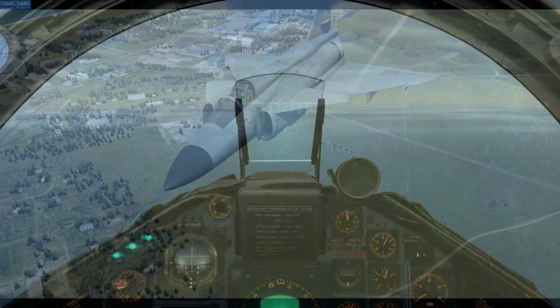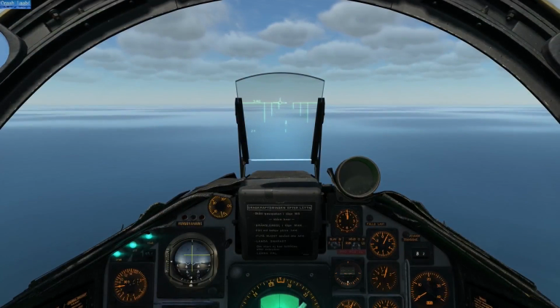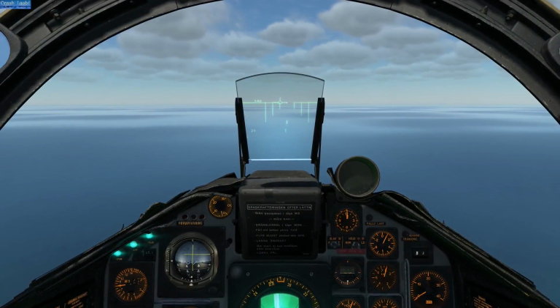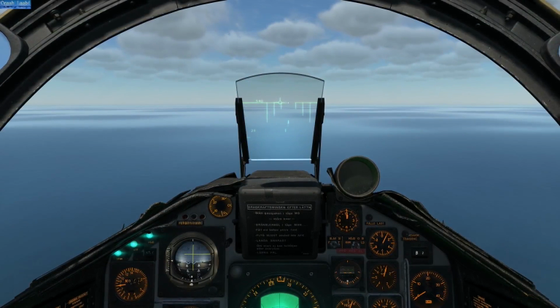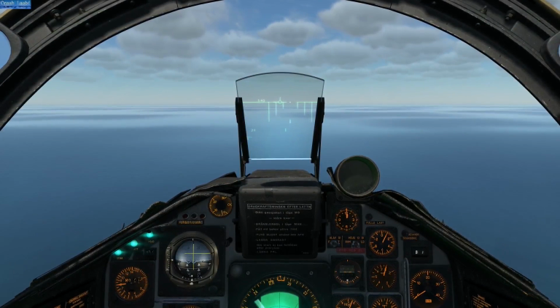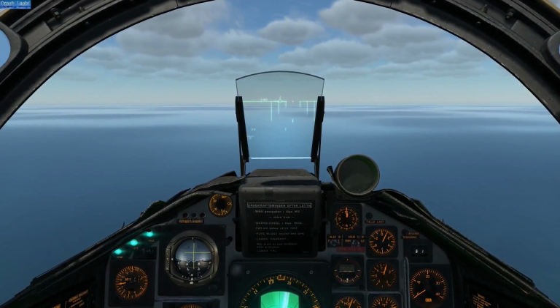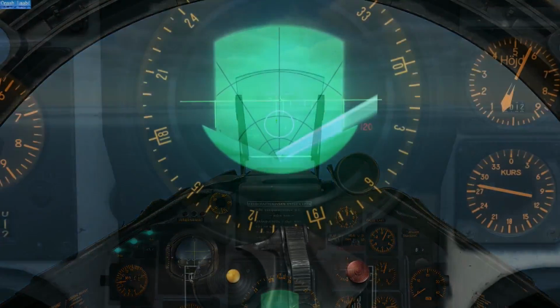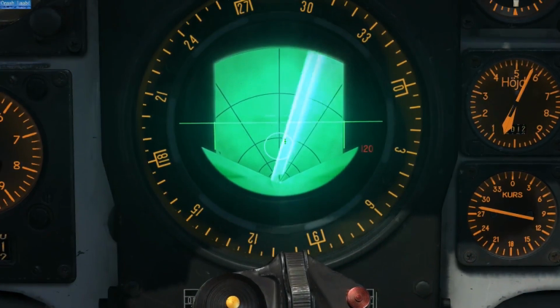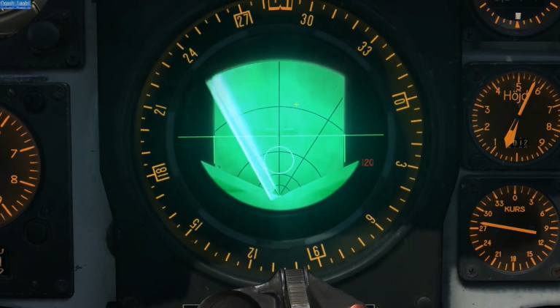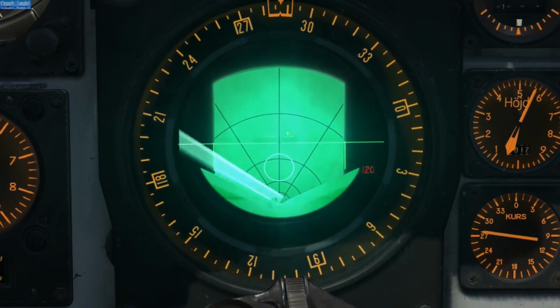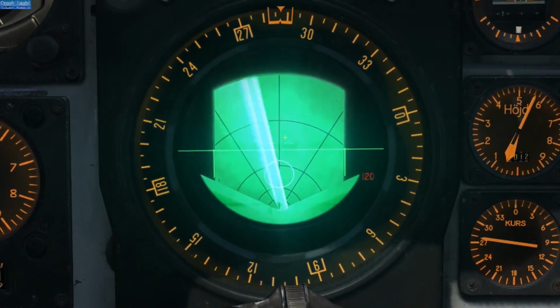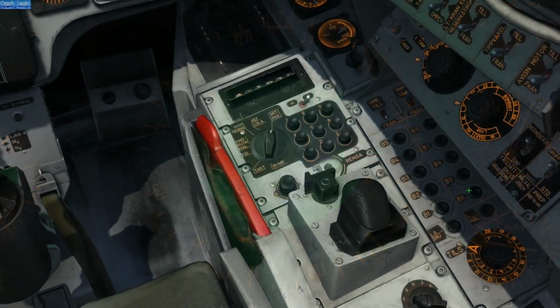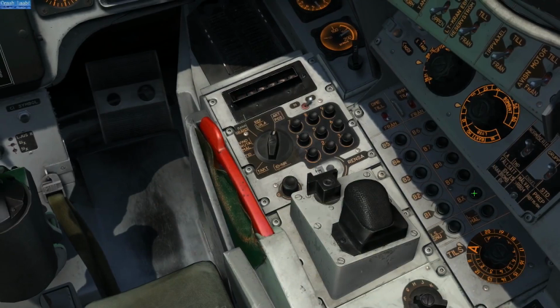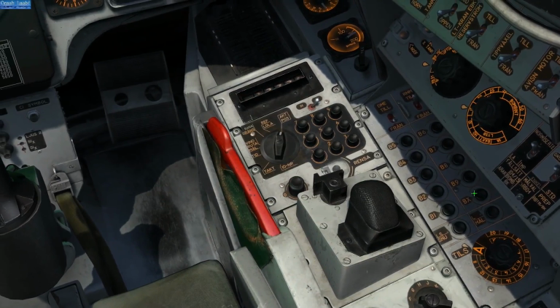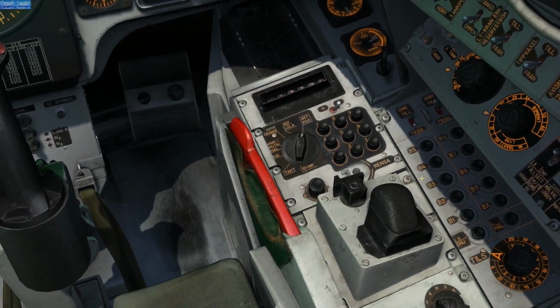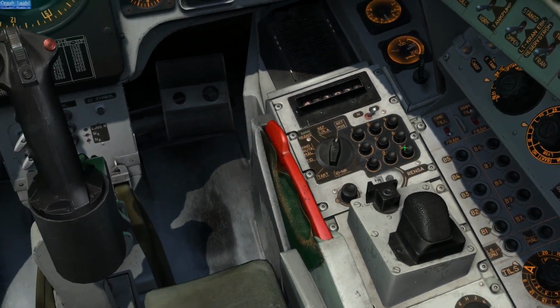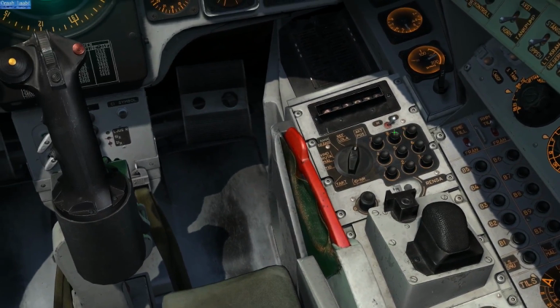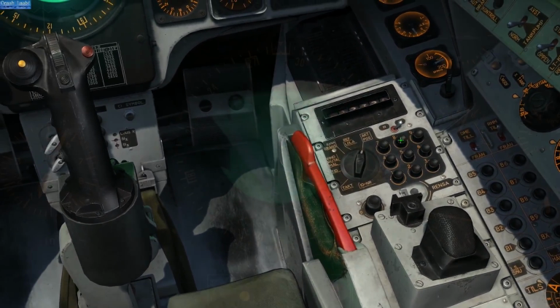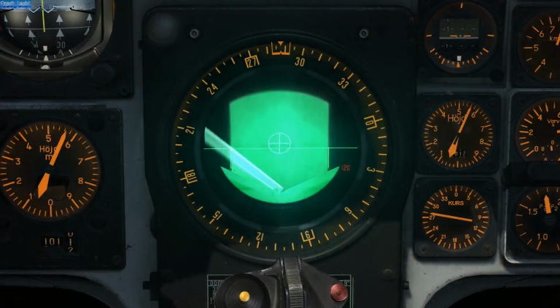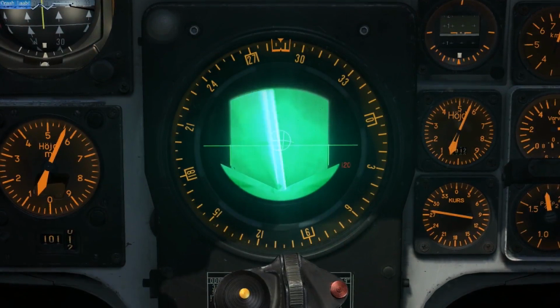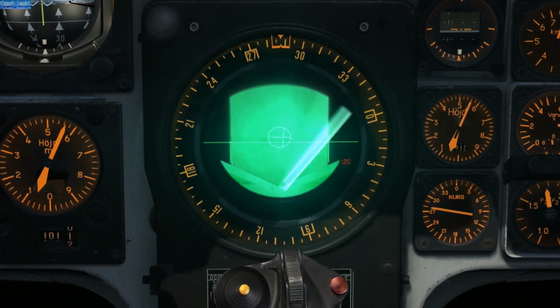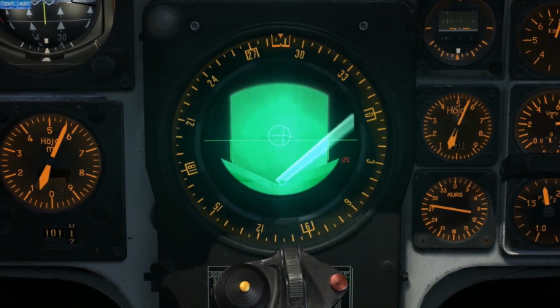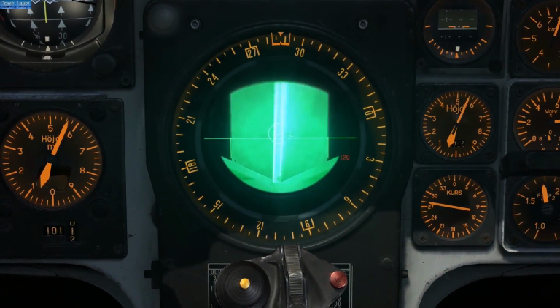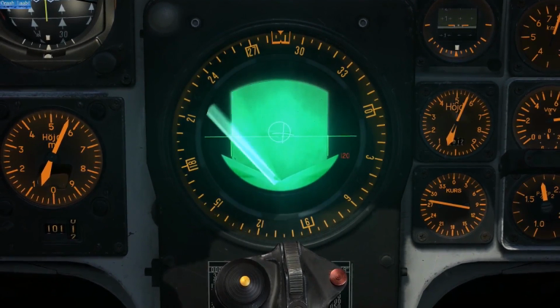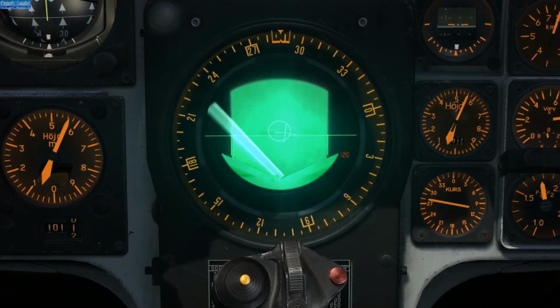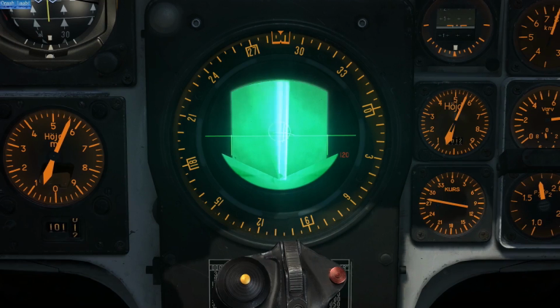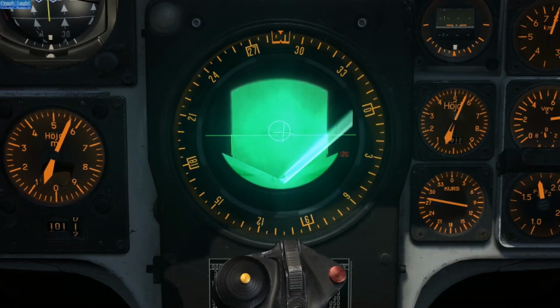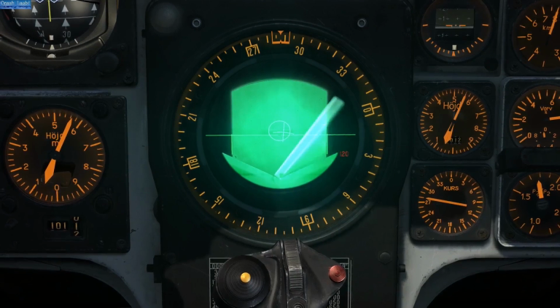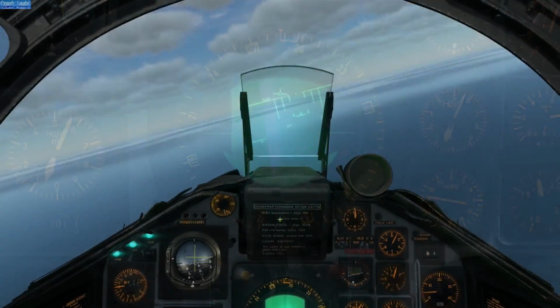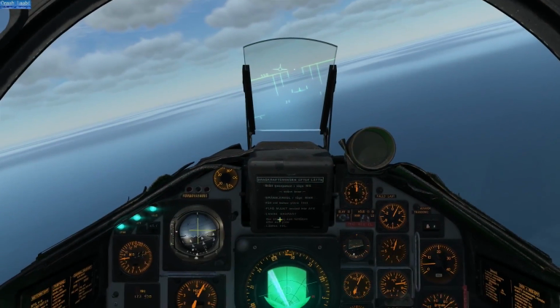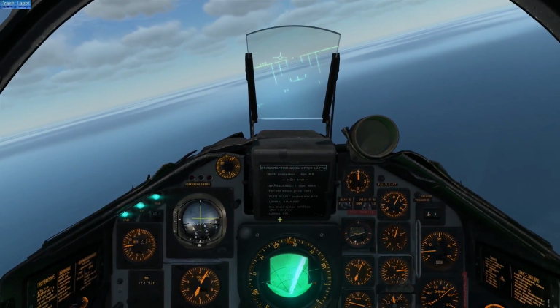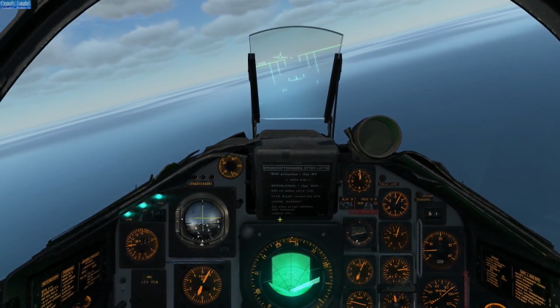For lazy cunts, there's a quick way to launch this missile. Identify the target on radar, press BX and 8 on the number pad. Use T-0 to slew the radar cursor and press TV to fix. Then launch within range.